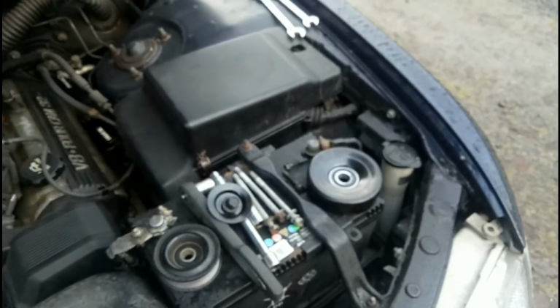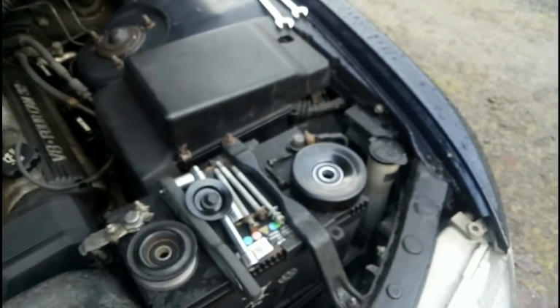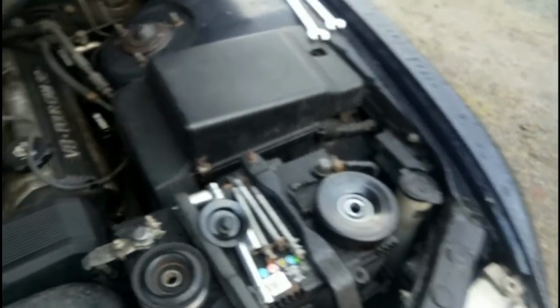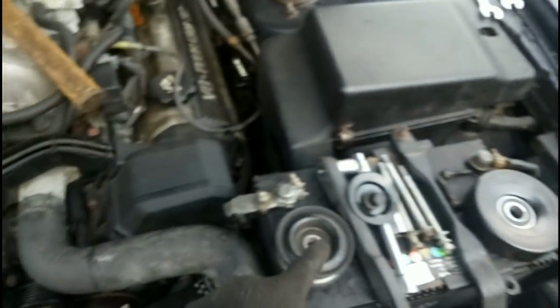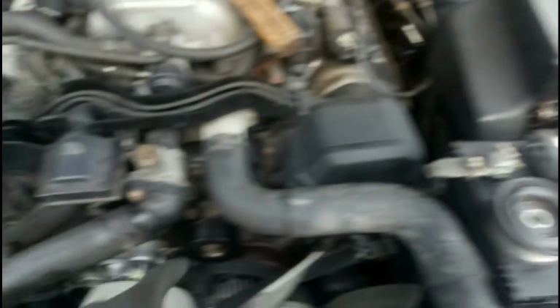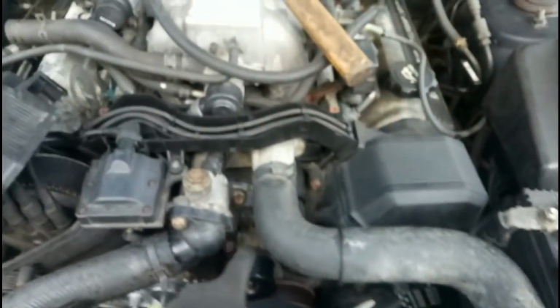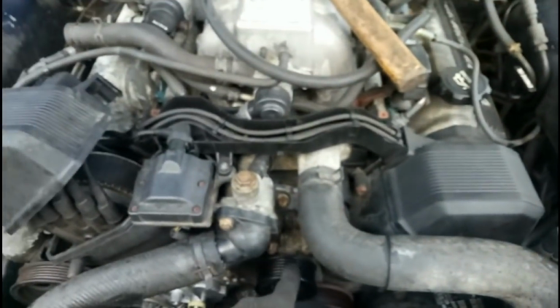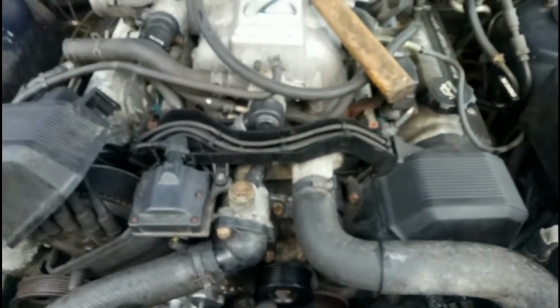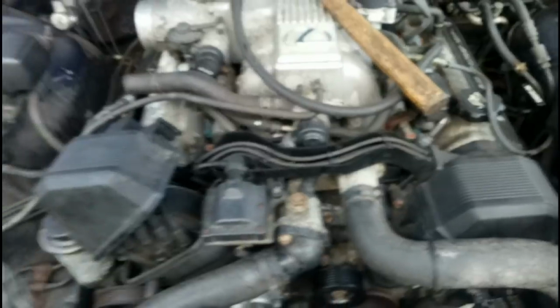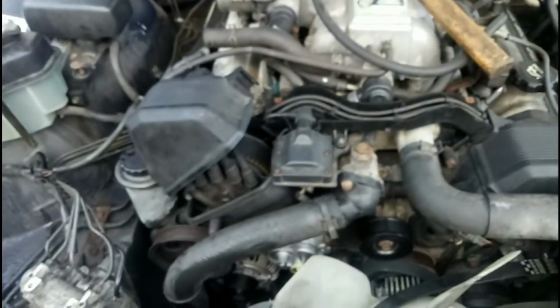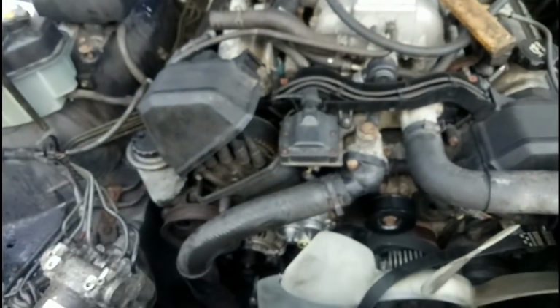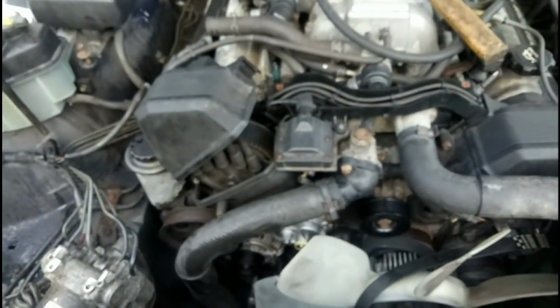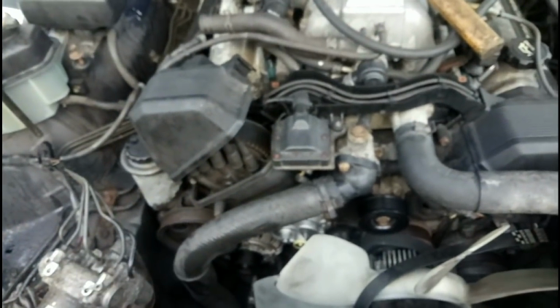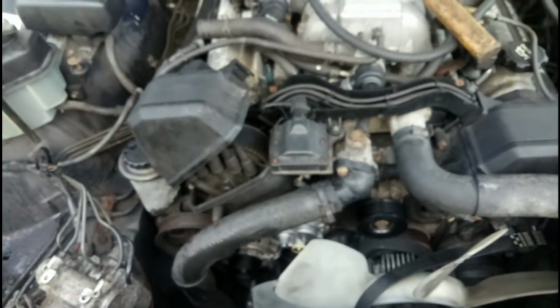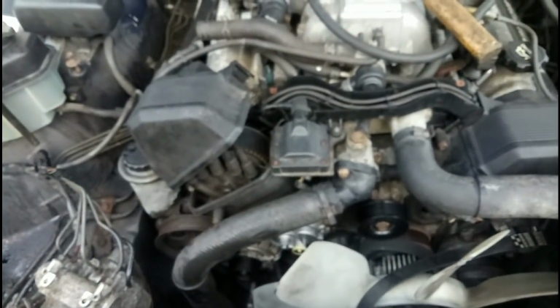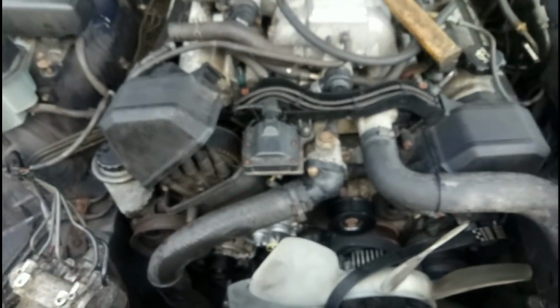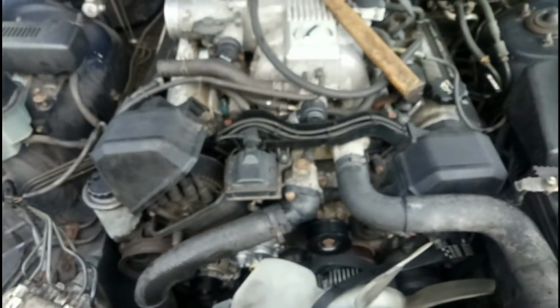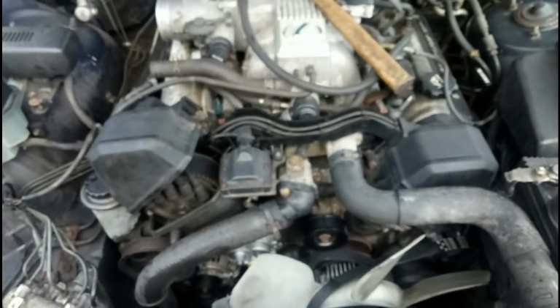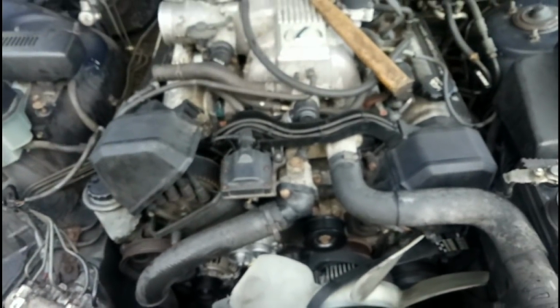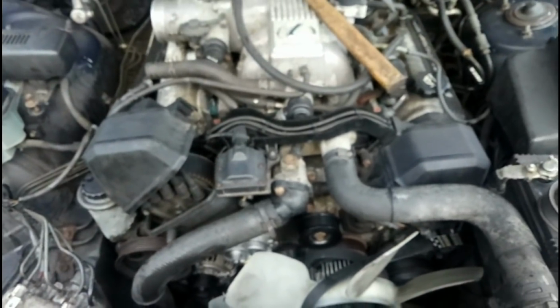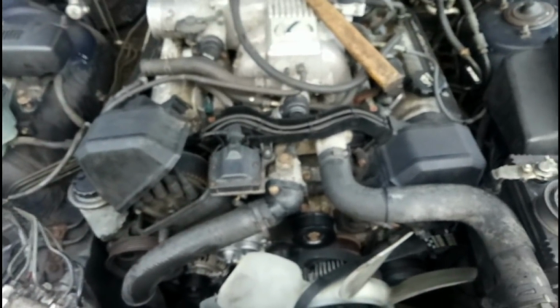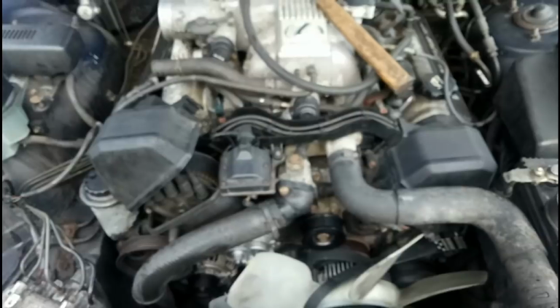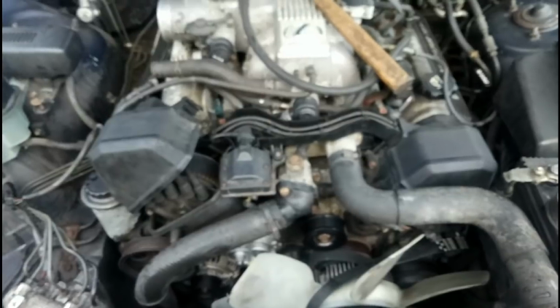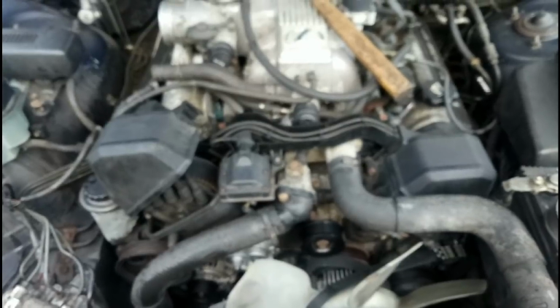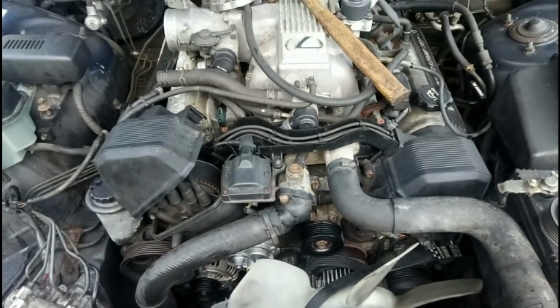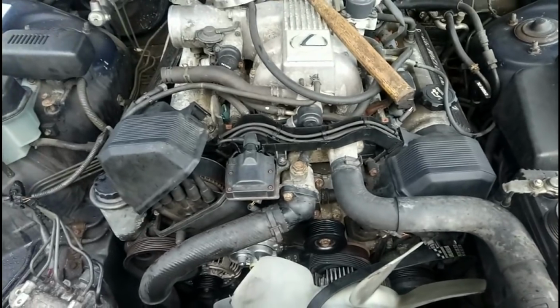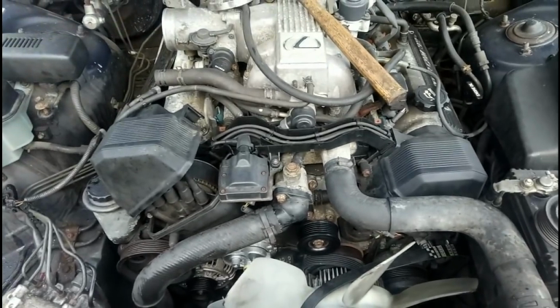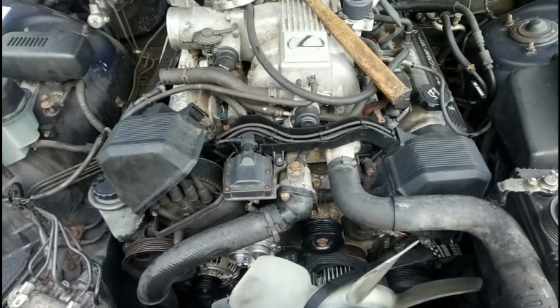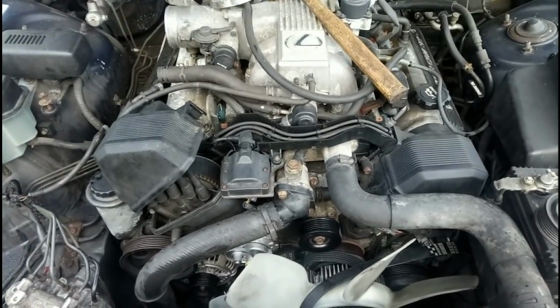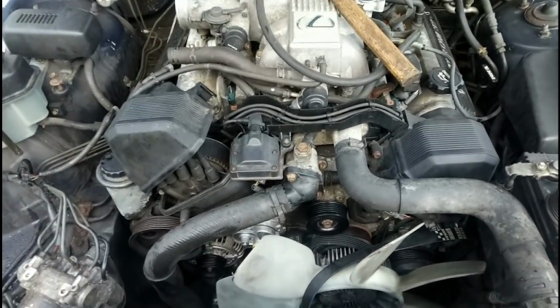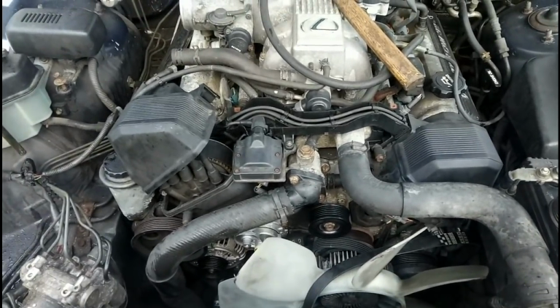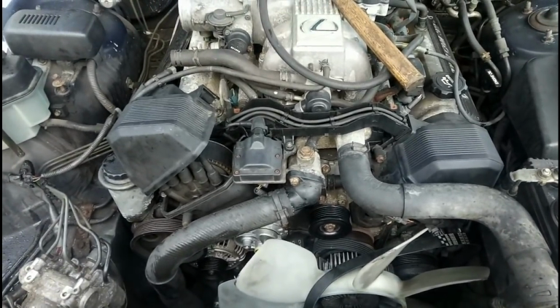And that's the old idler pulley. New idler pulley is fitted. Slowly, slowly getting there. It's like the cam belt job - you just have to remove so much stuff to get anywhere near what you want.